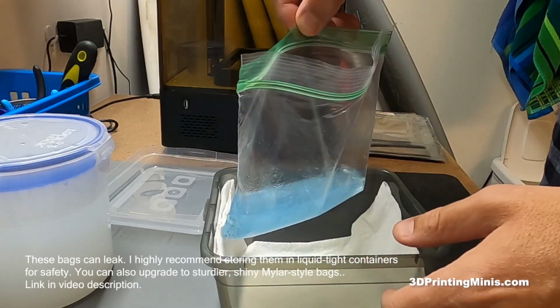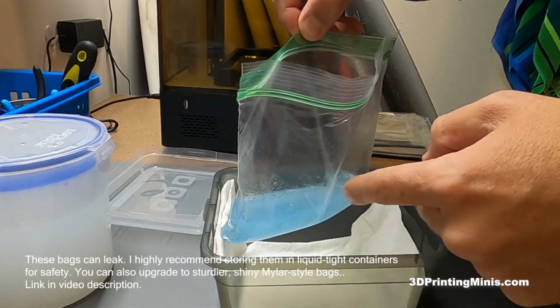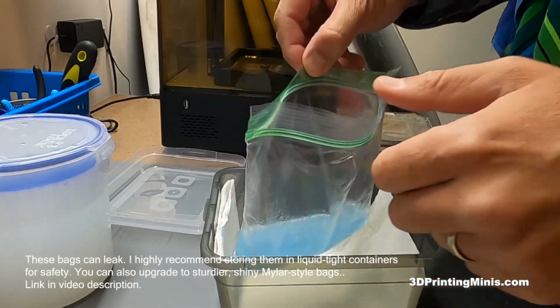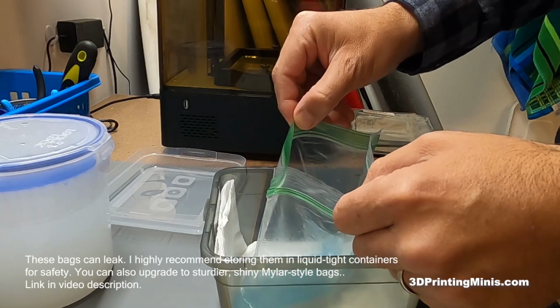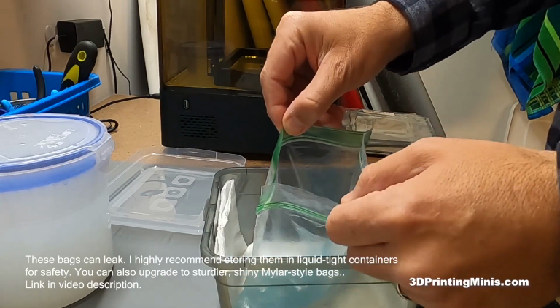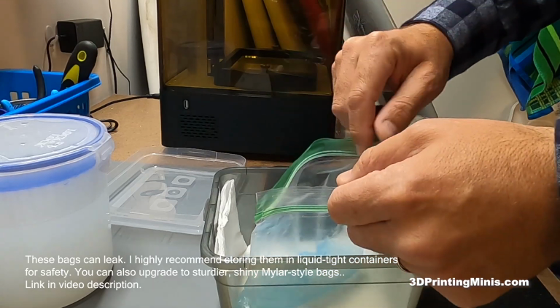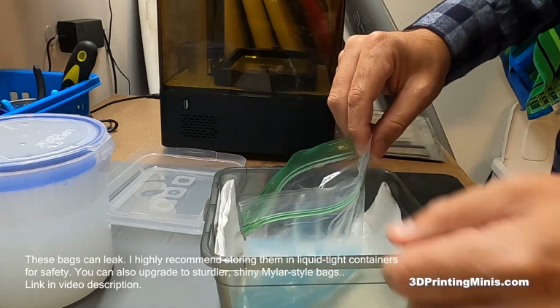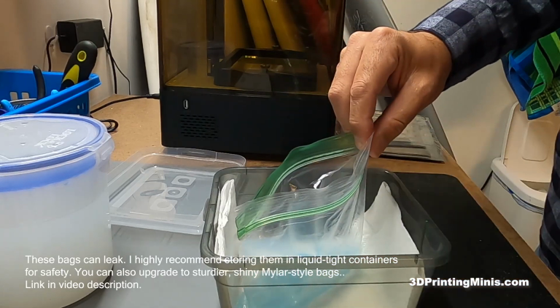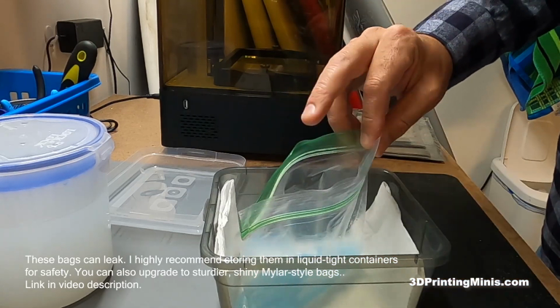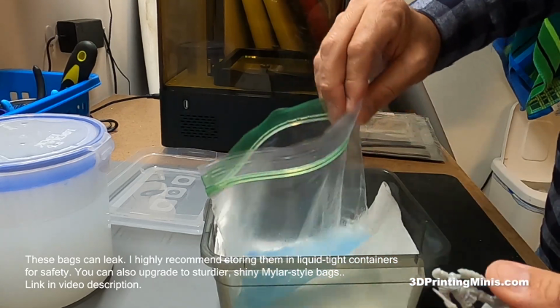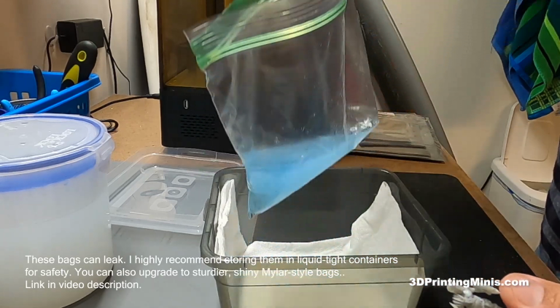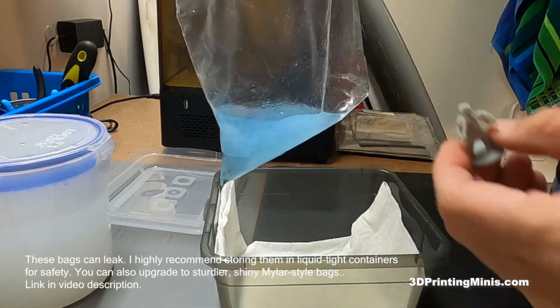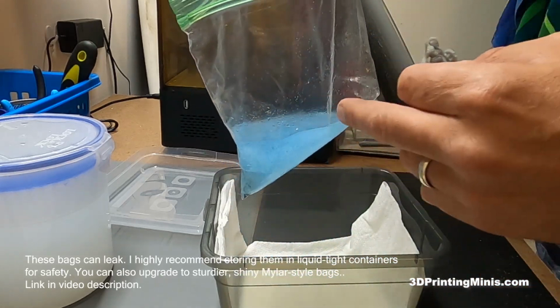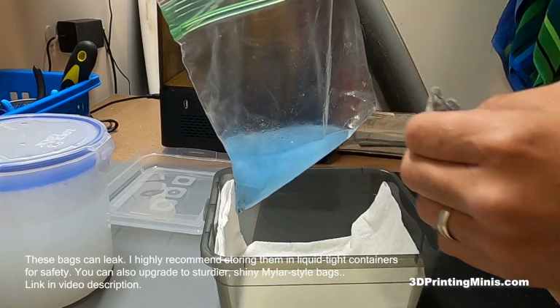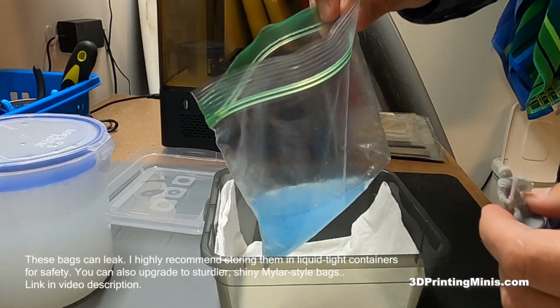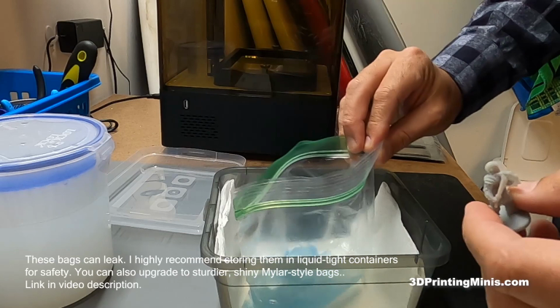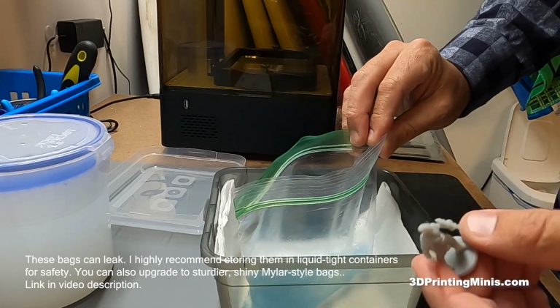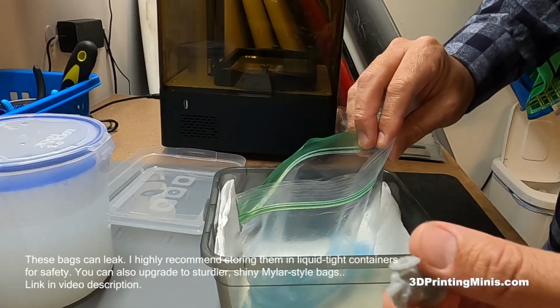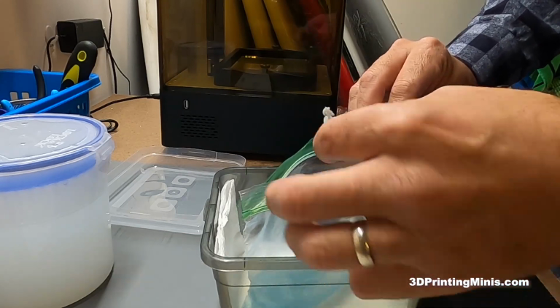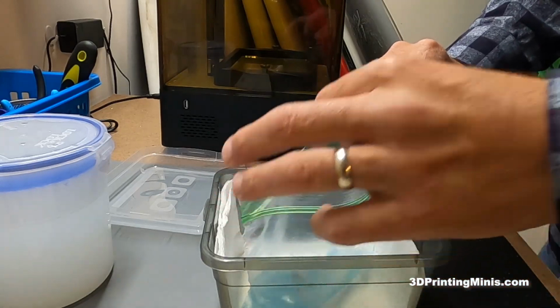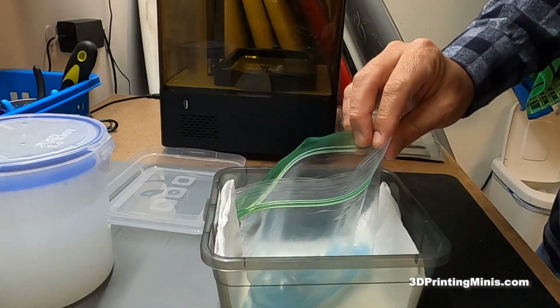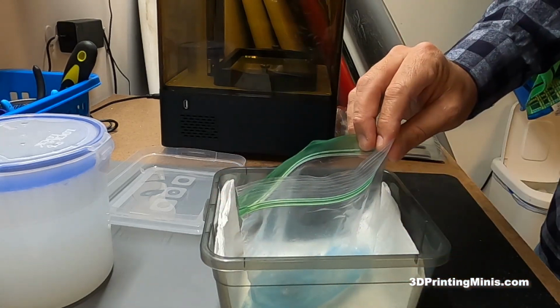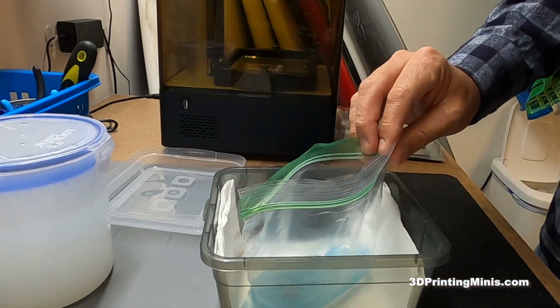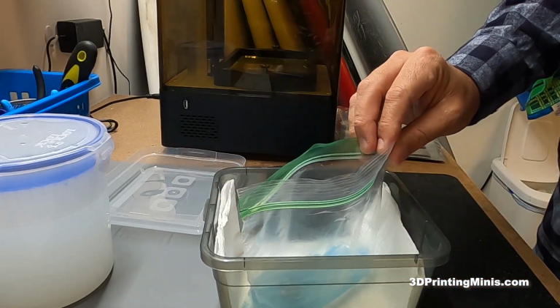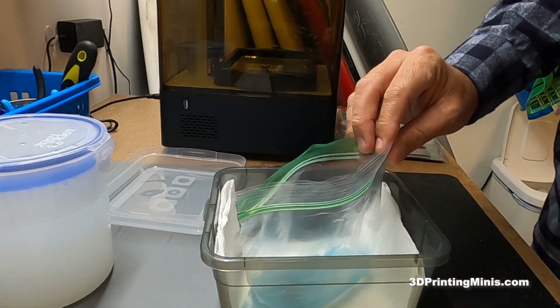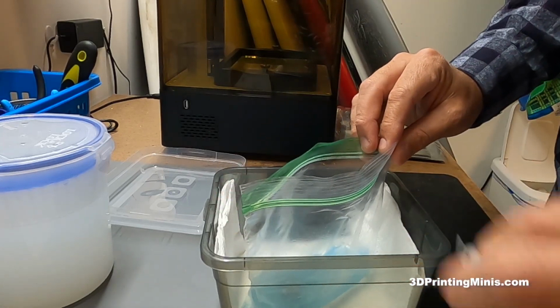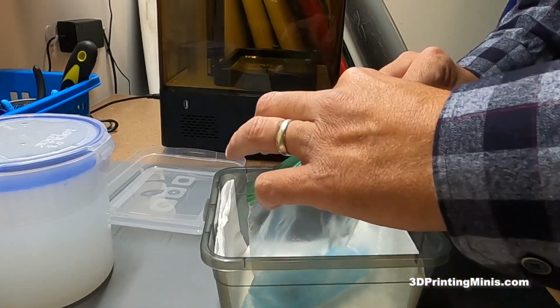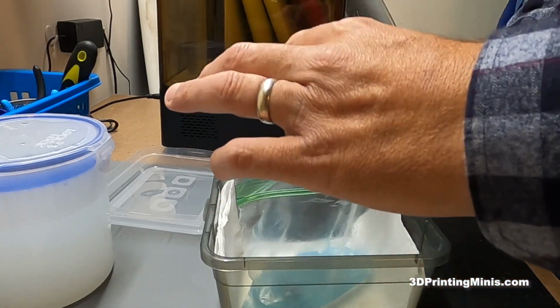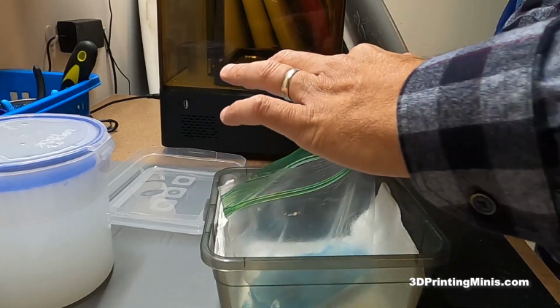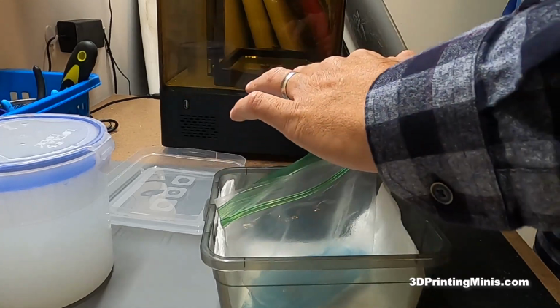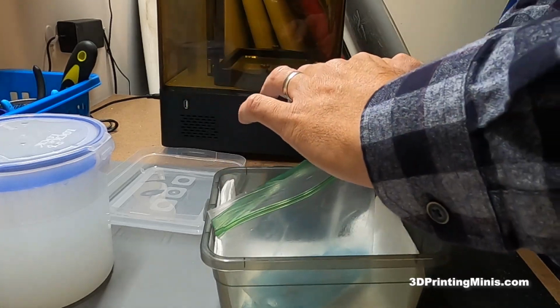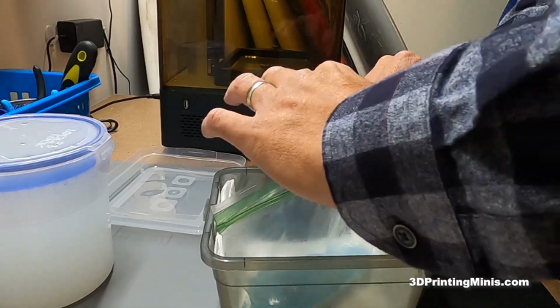This is a bag of IPA. The slightly bluish color is from previous prints that I've used this technique to clean. This is about 50 figures worth, but all you do is drop it in IPA, and if you have an ultrasonic cleaner, I would recommend it.